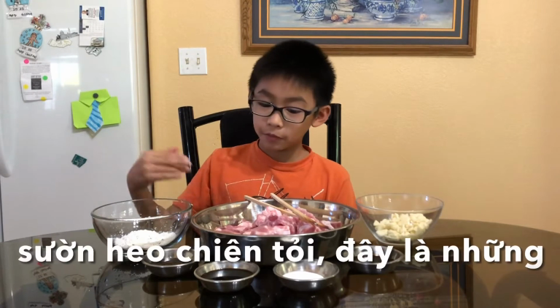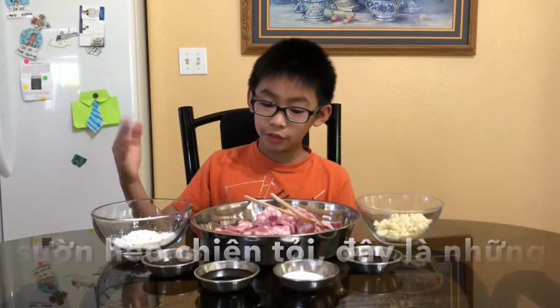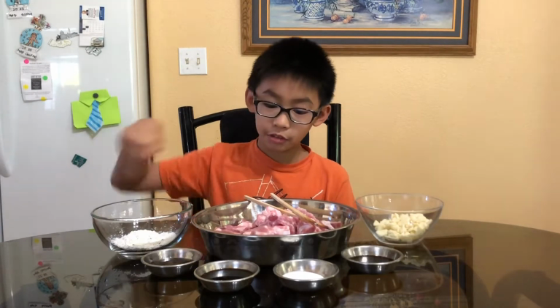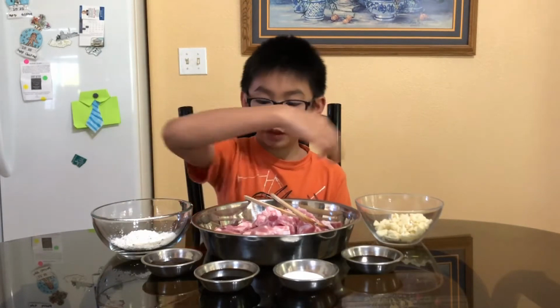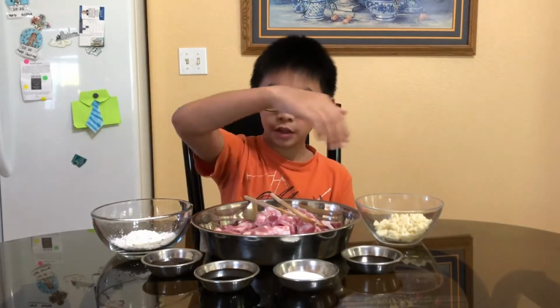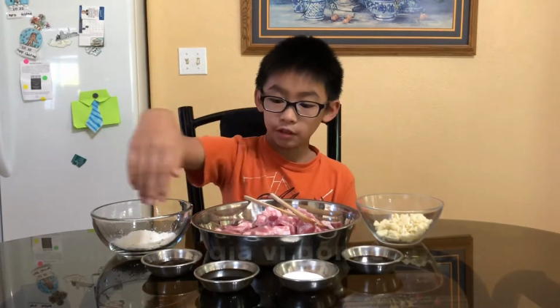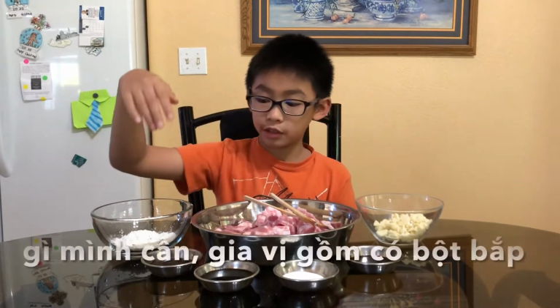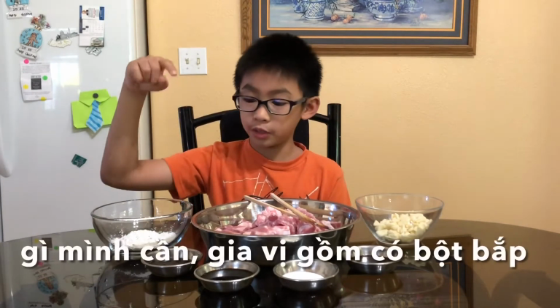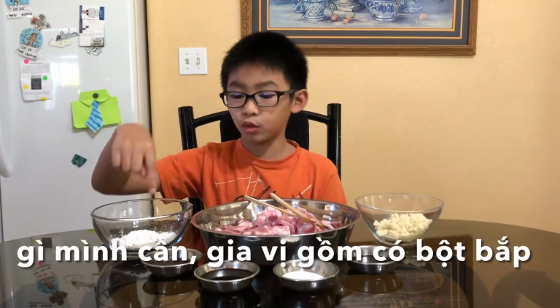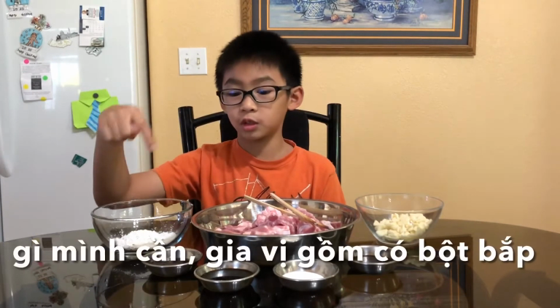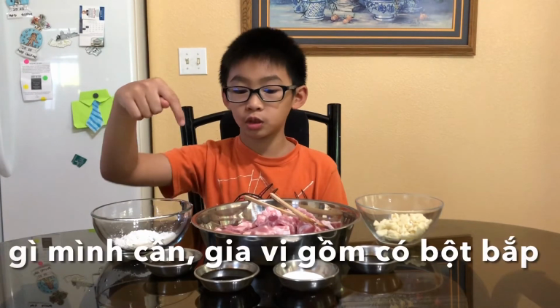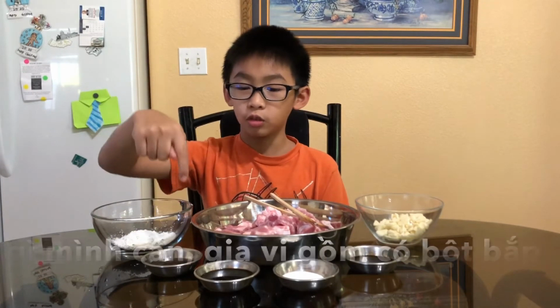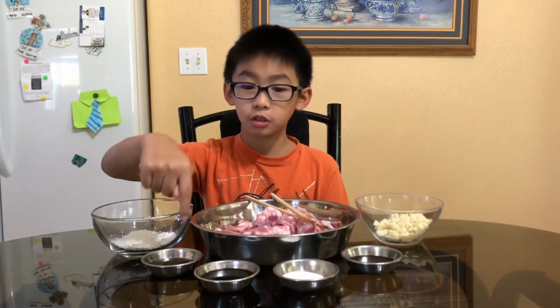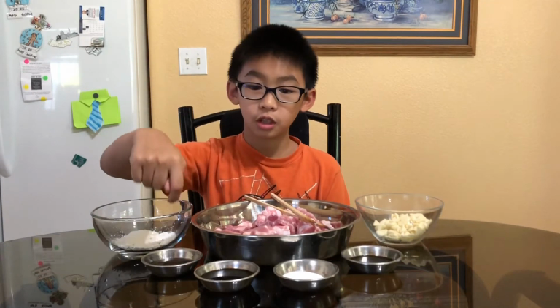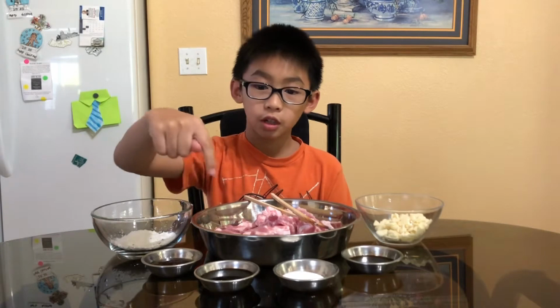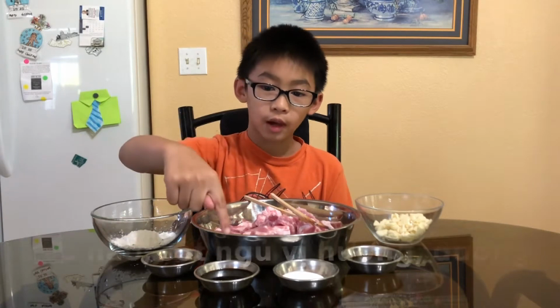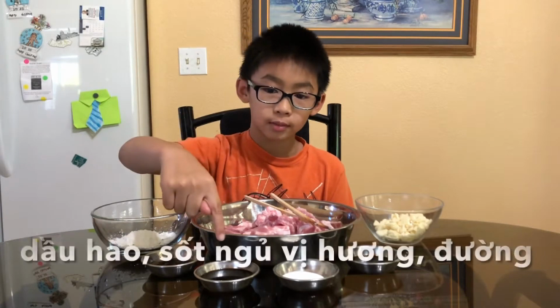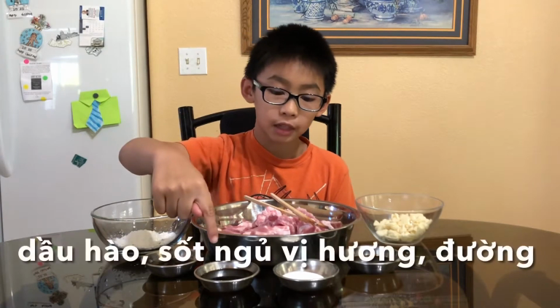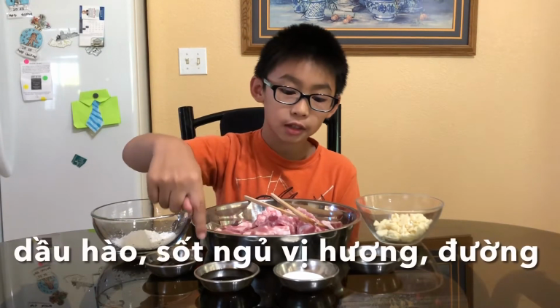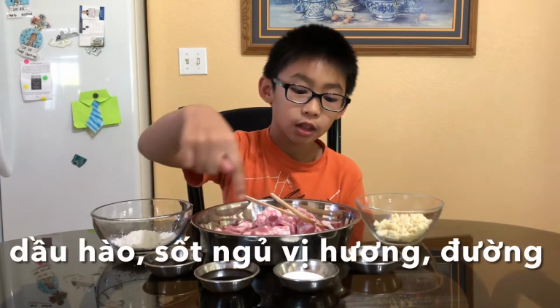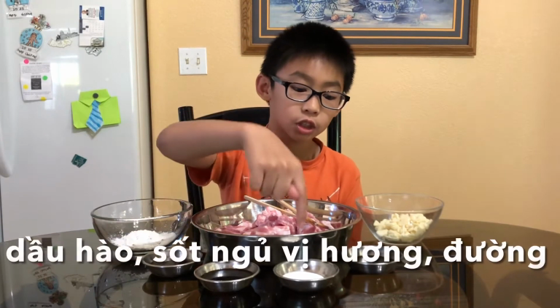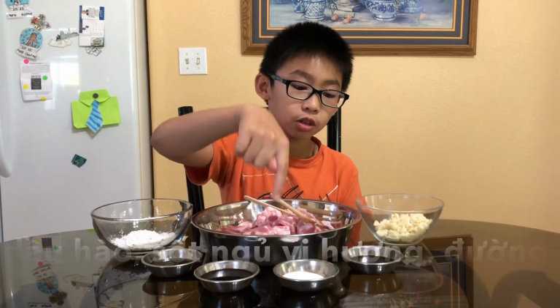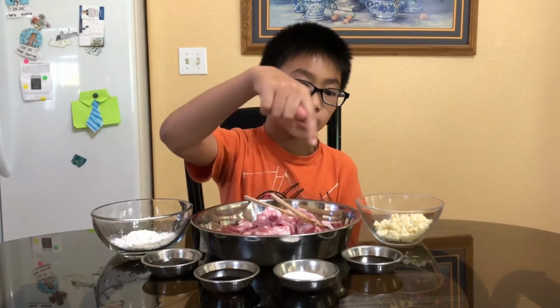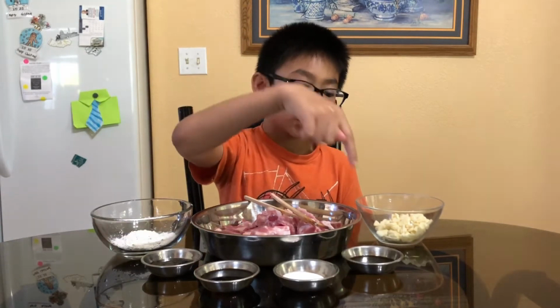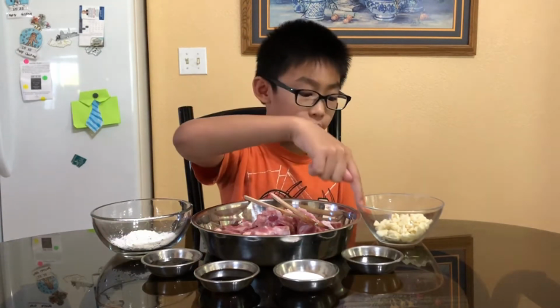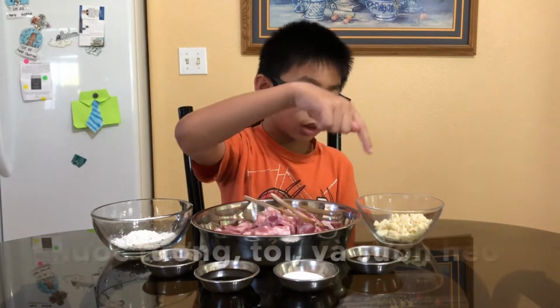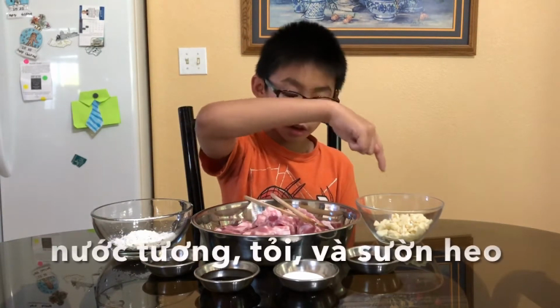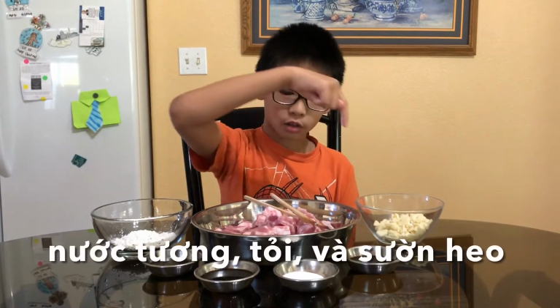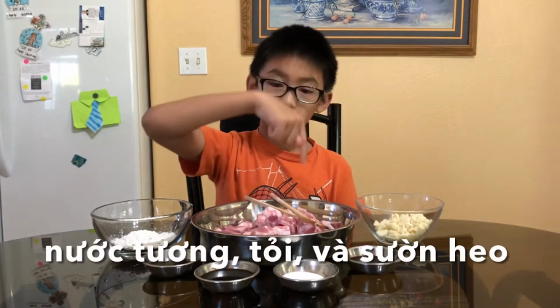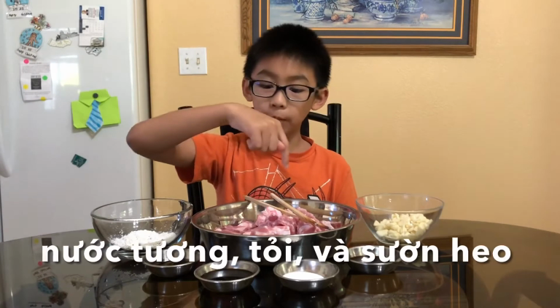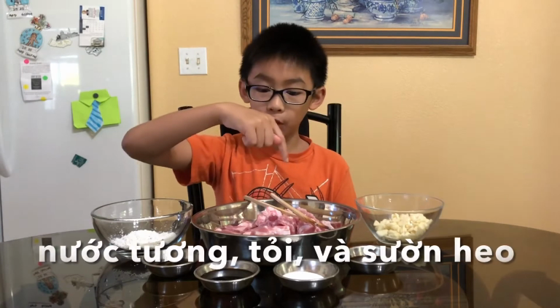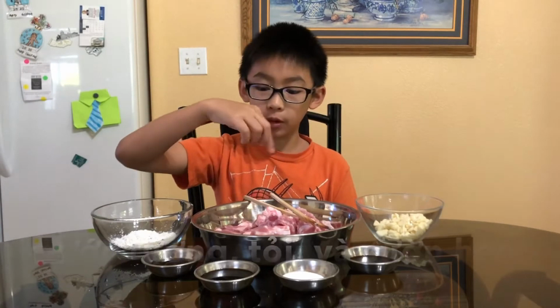This is what we need. These are the ingredients. We need cornstarch, oyster sauce, hoisin sauce, sugar, soy sauce, garlic, and pork ribs.